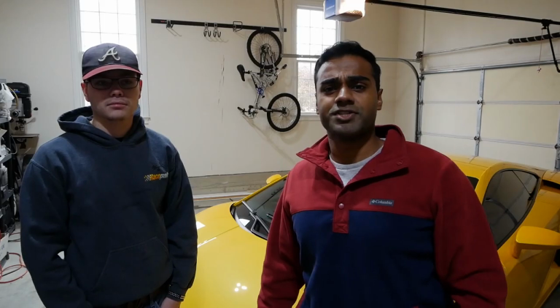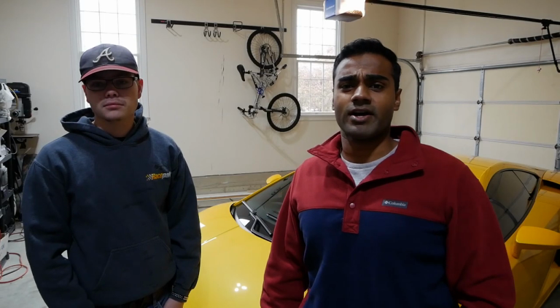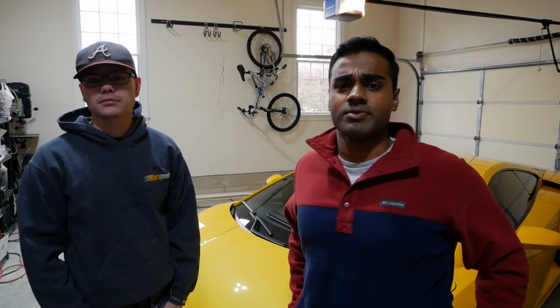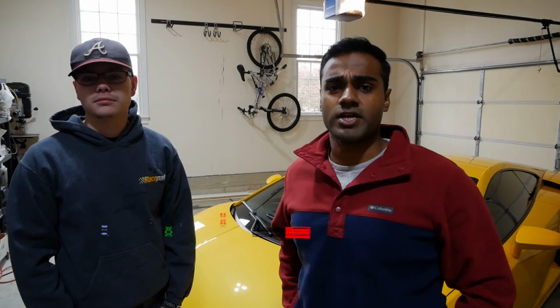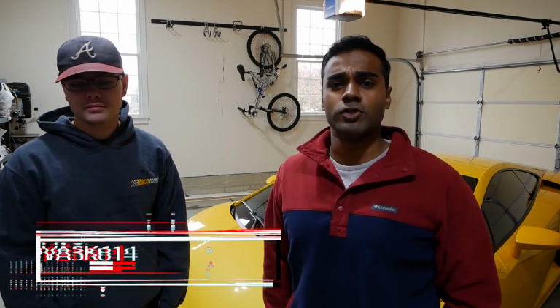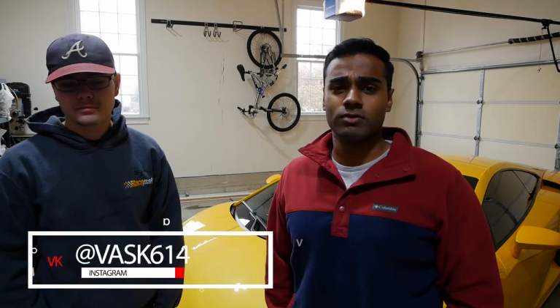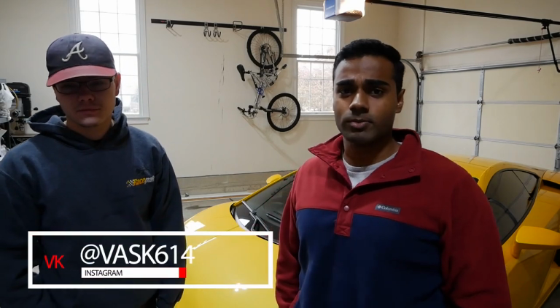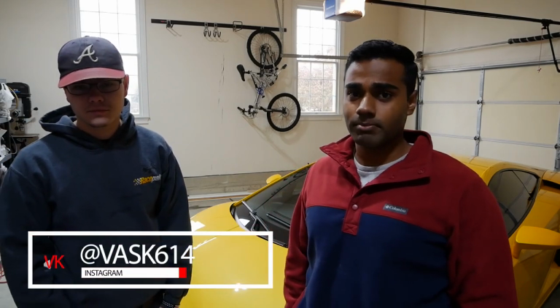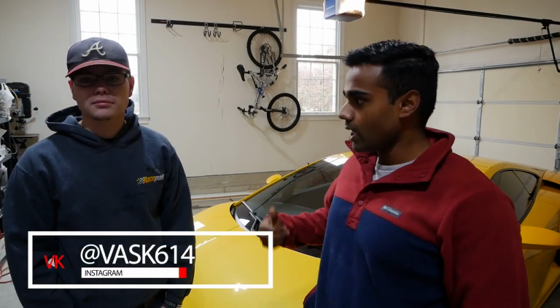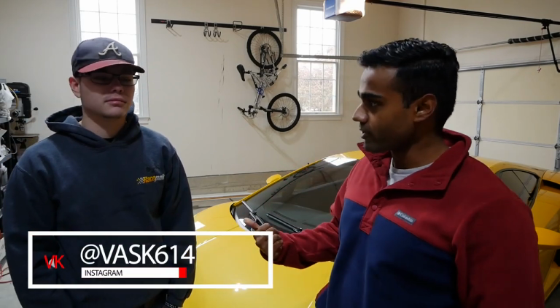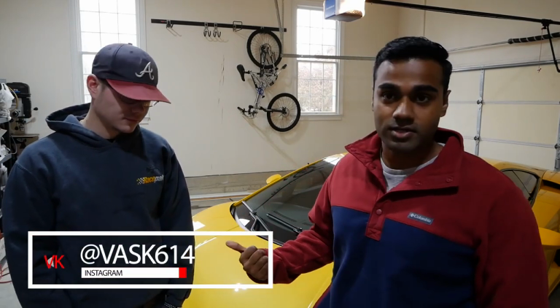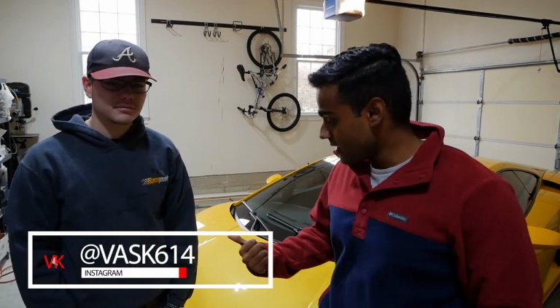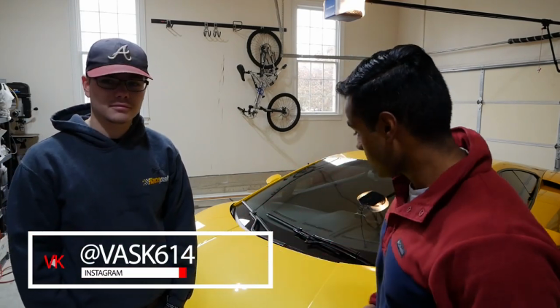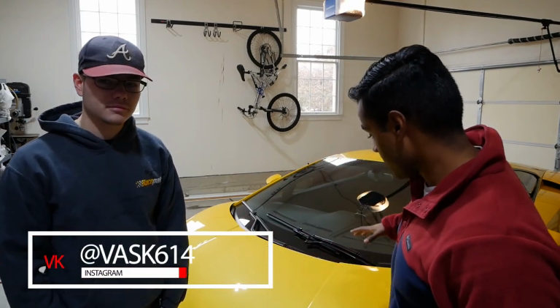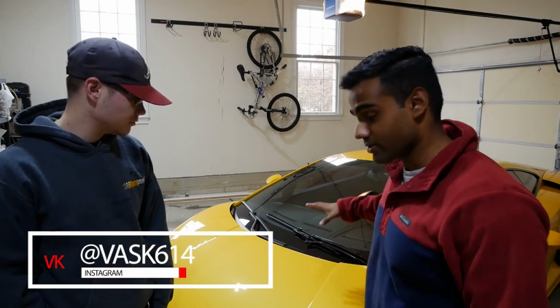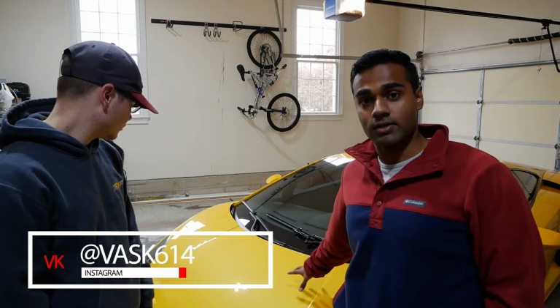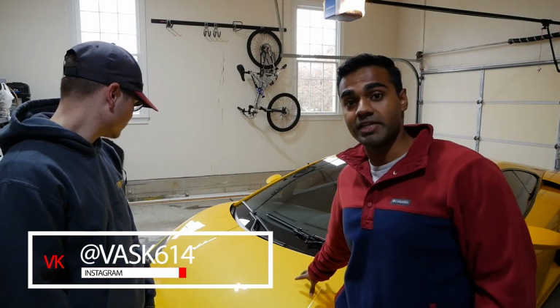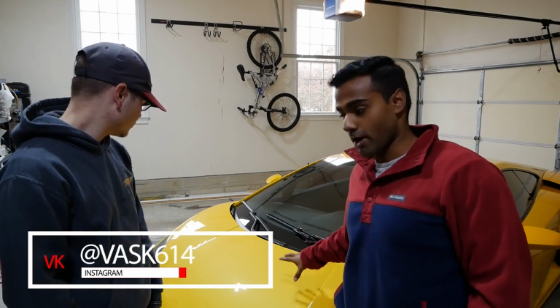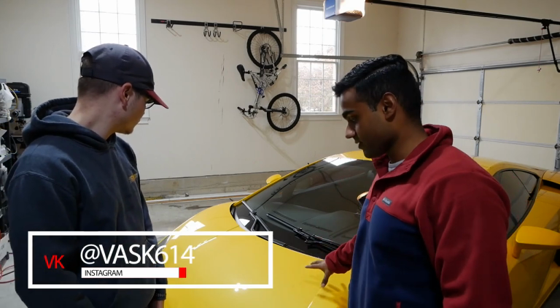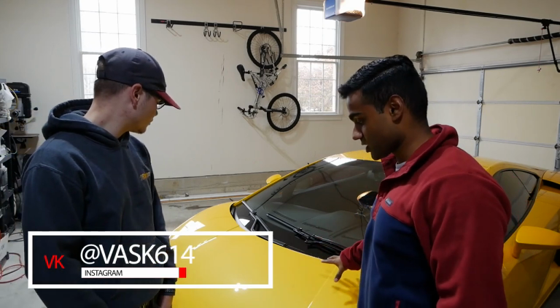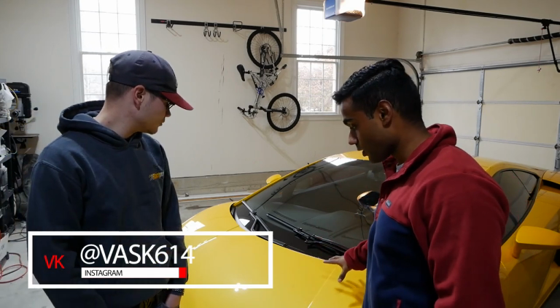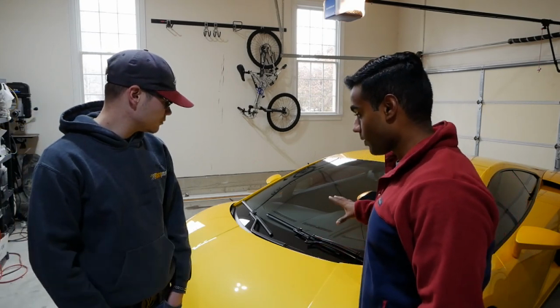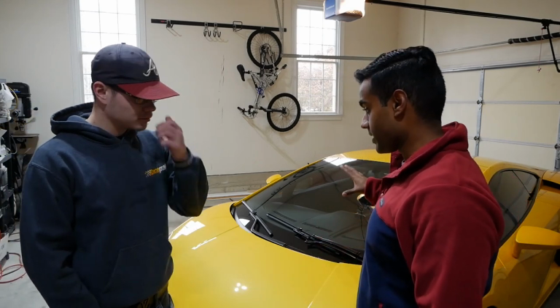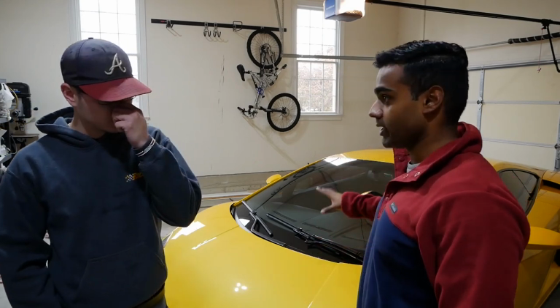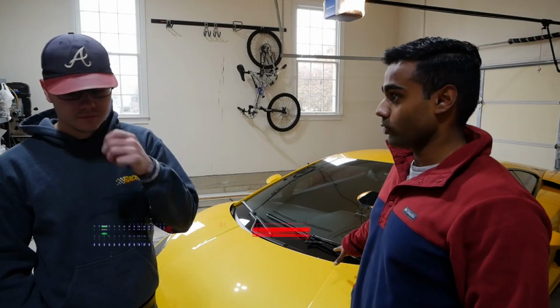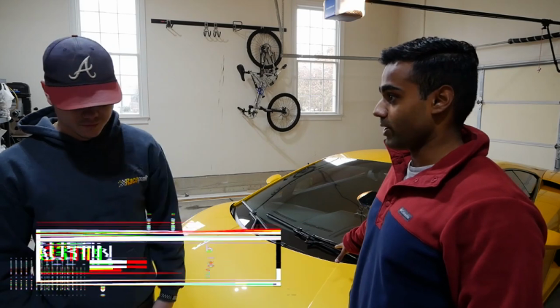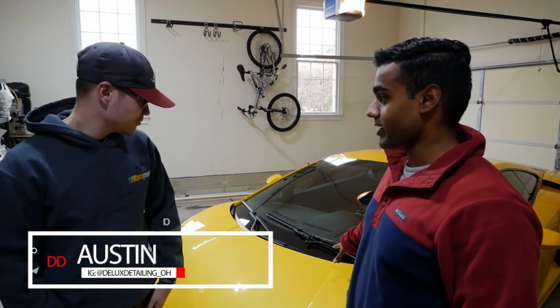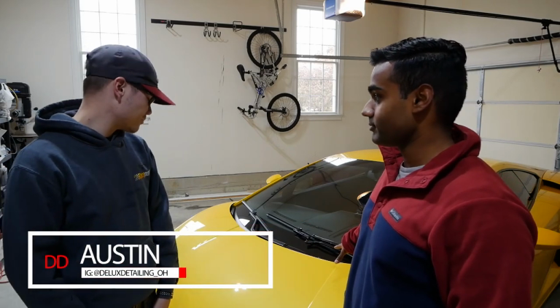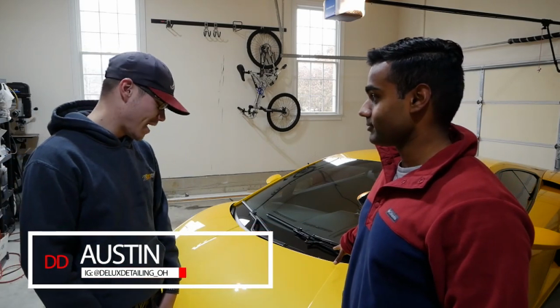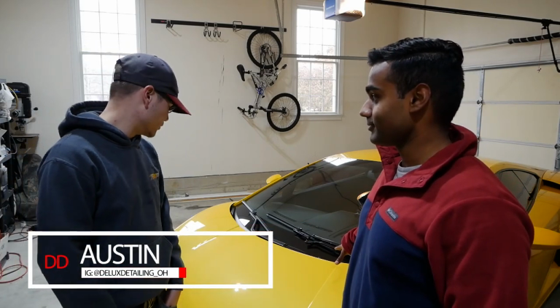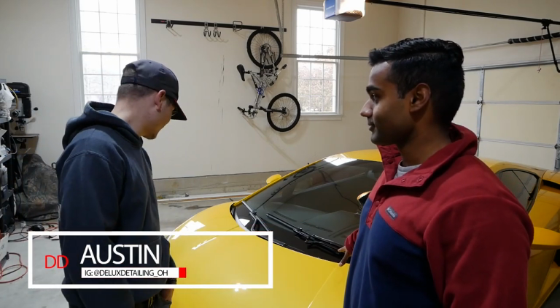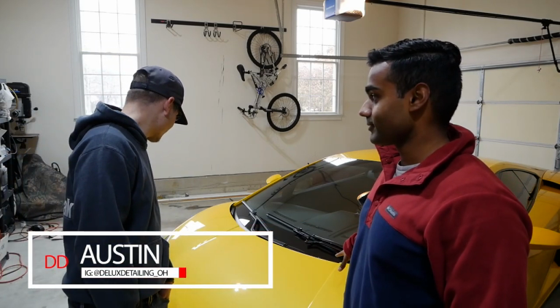What's going on guys? My name is Voss and if you're new to the channel, thank you so much for stopping by. I'm with my friend Austin and today we've got a 2009 Lamborghini Gallardo LP560-4 and we're going to make this paint look better than factory. Absolutely better than factory.